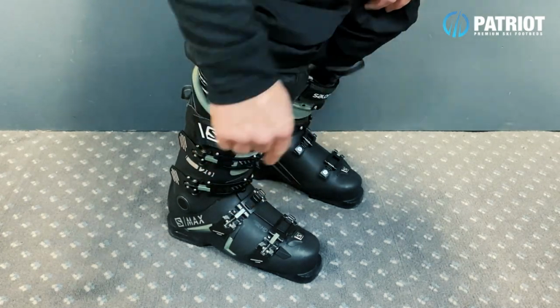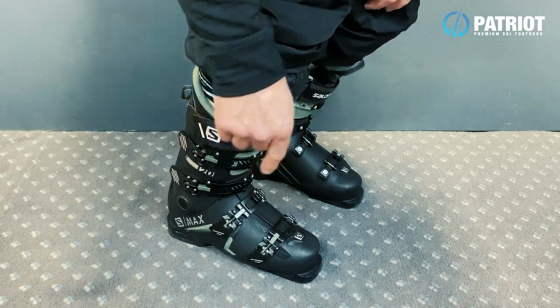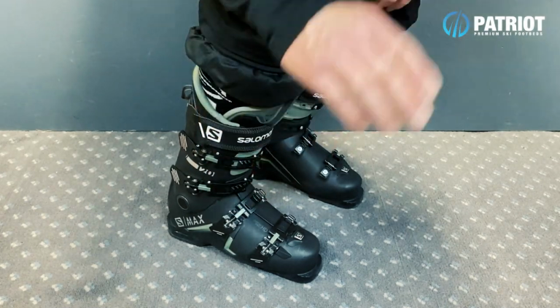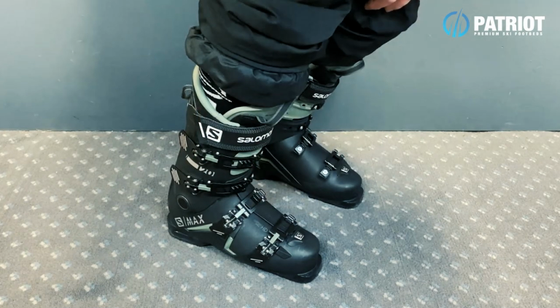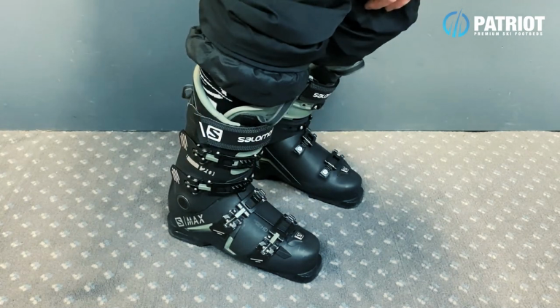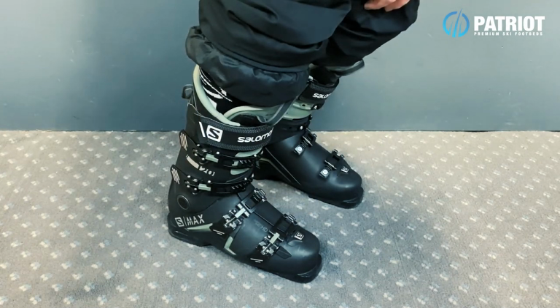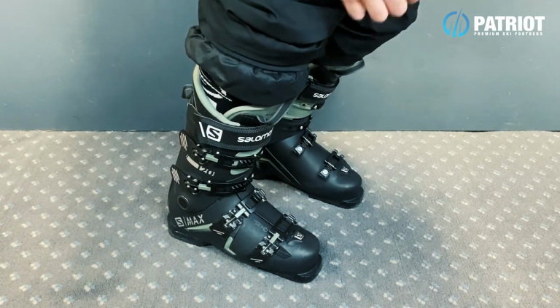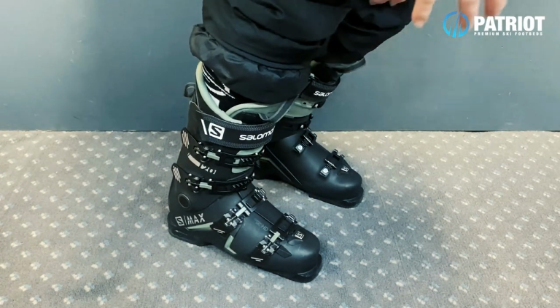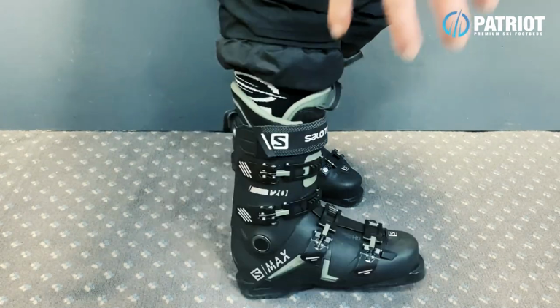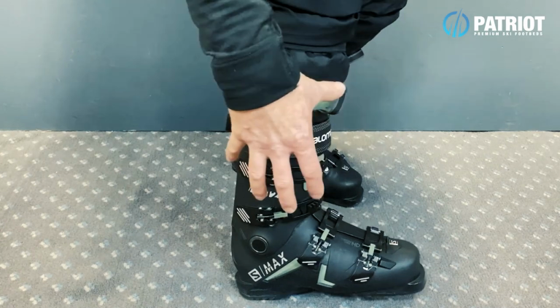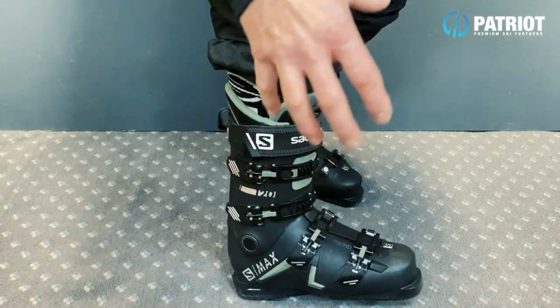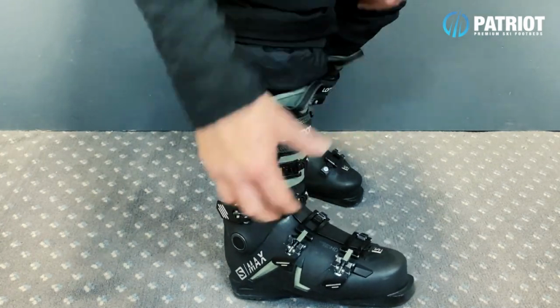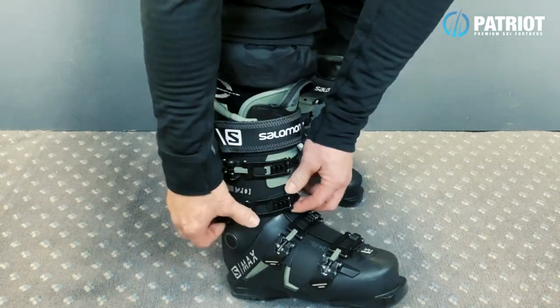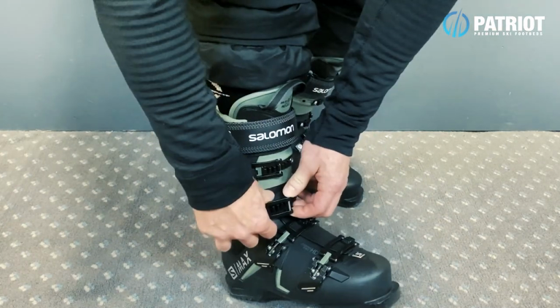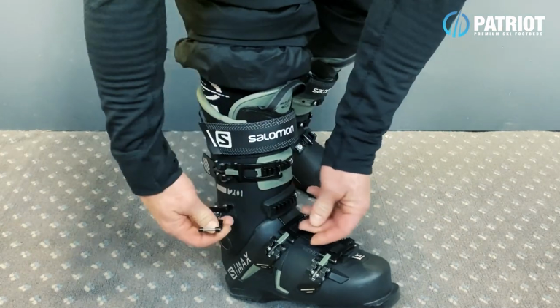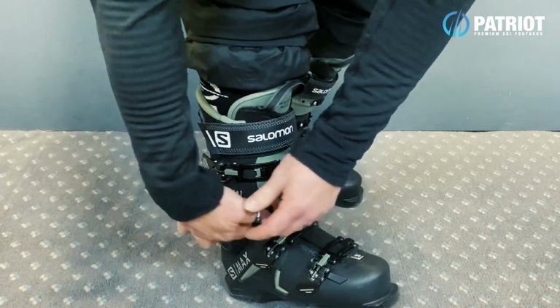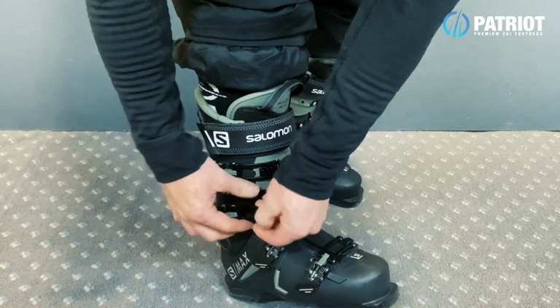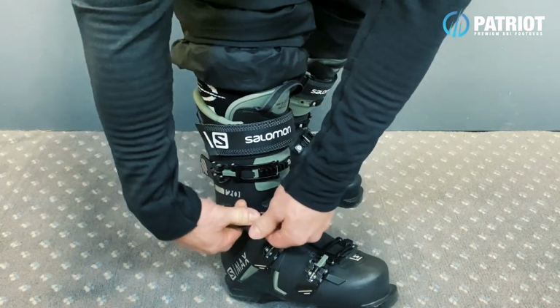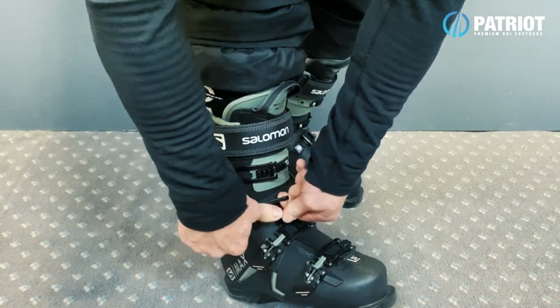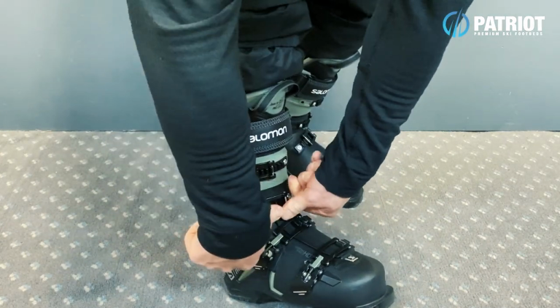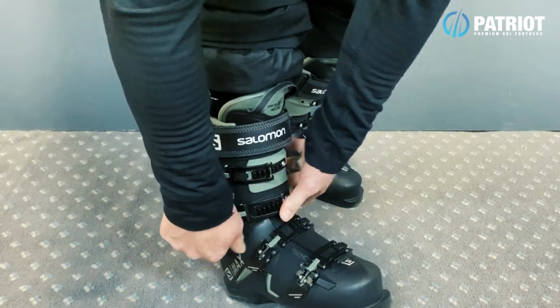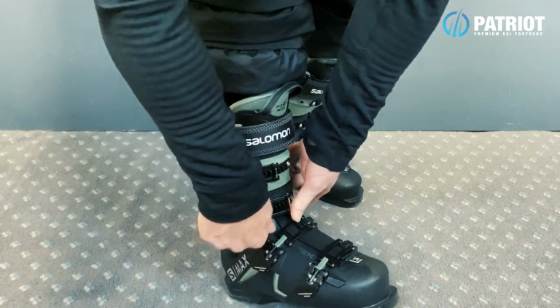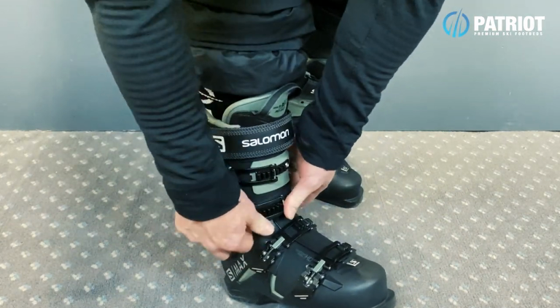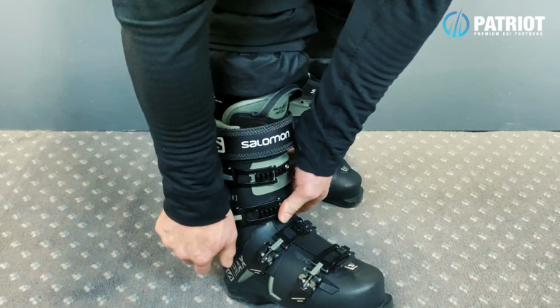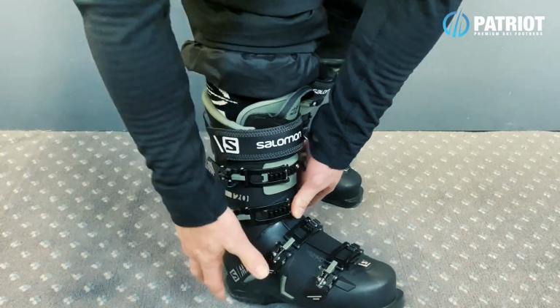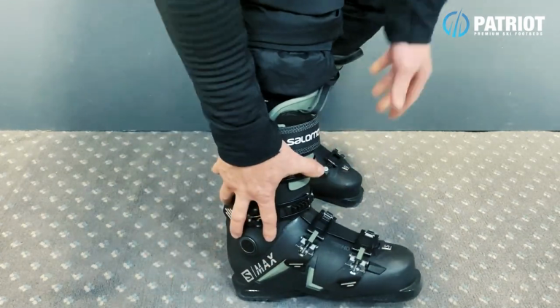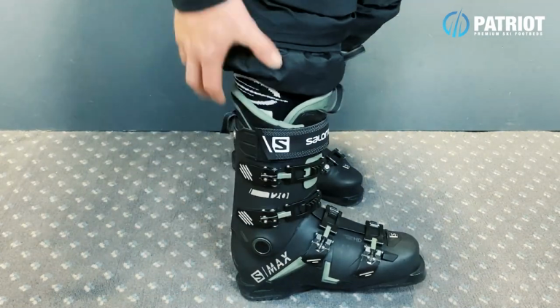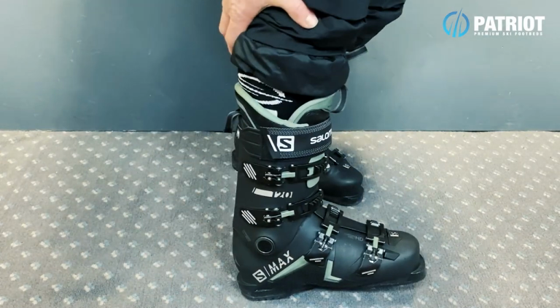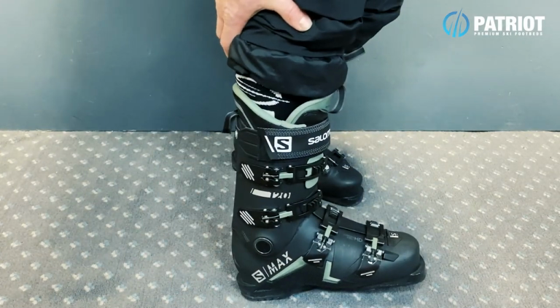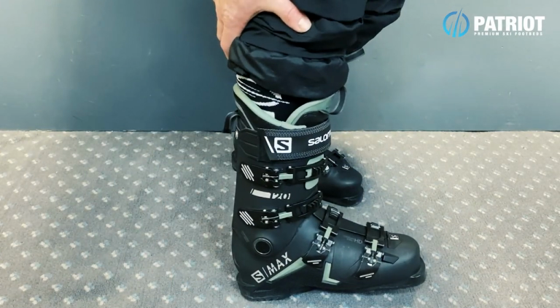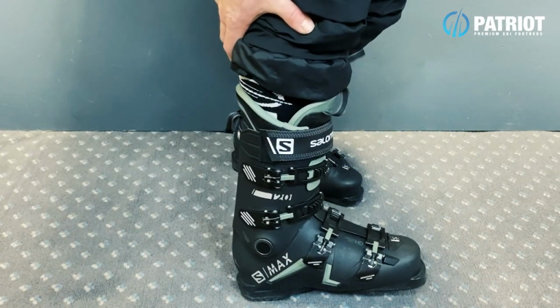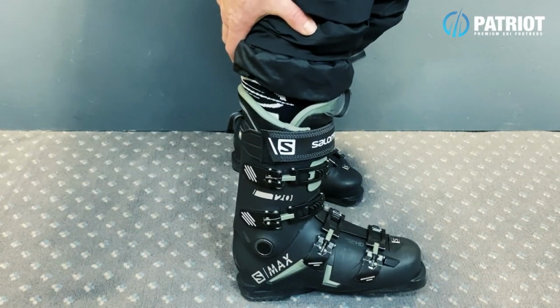Too tight here and you'll send your feet to sleep. So keep all of that focus and really fine-tune as your liners soften up with the micro adjustment and locking in those top two buckles of your ski boot.